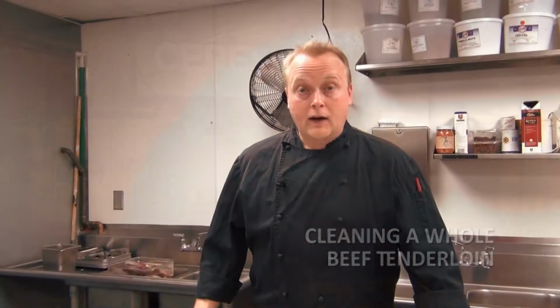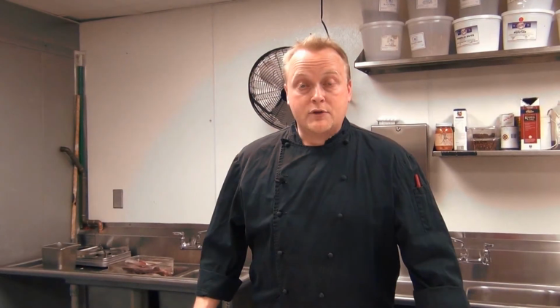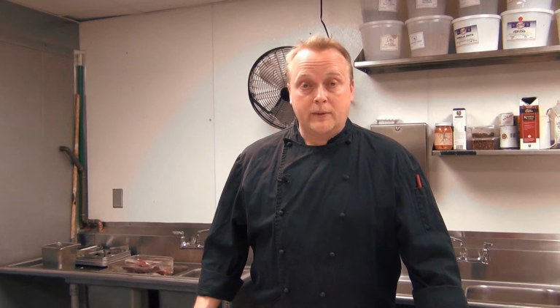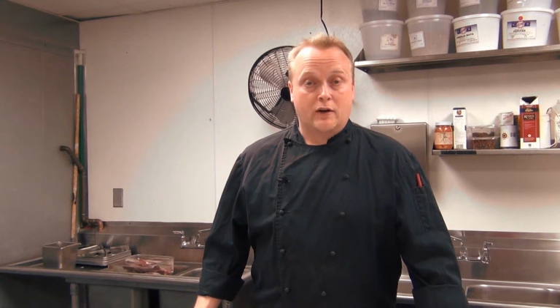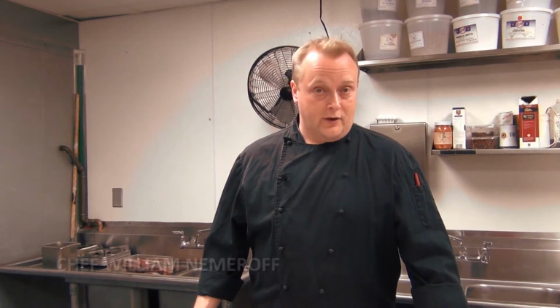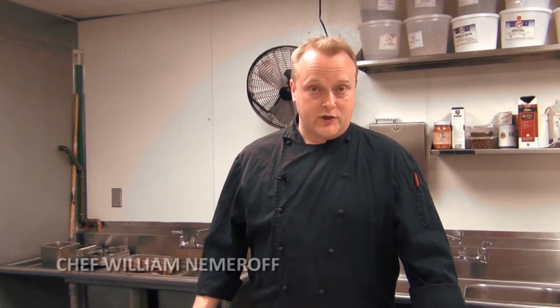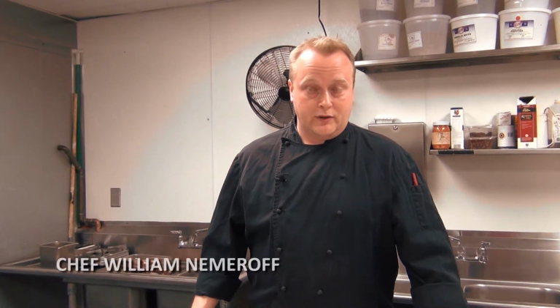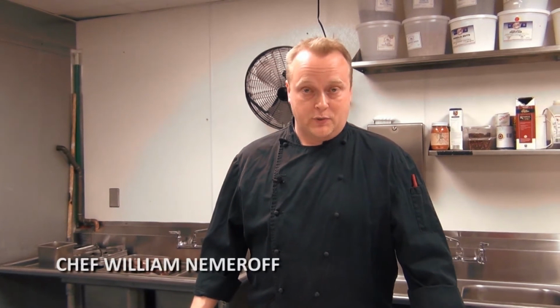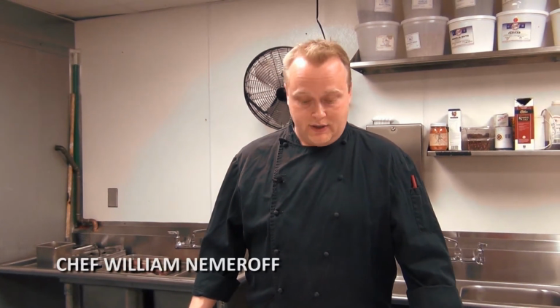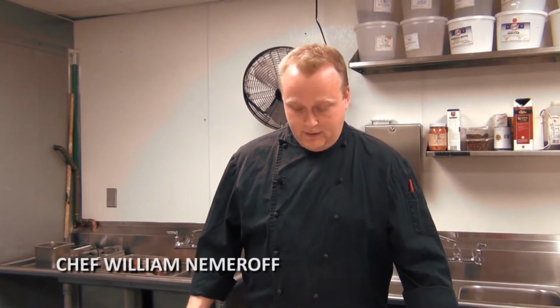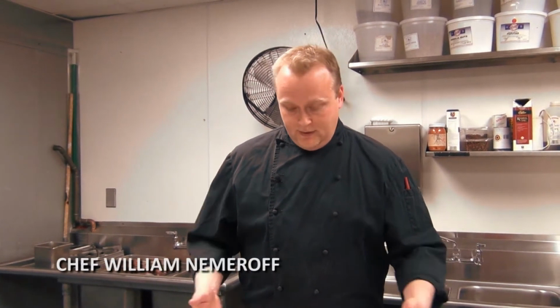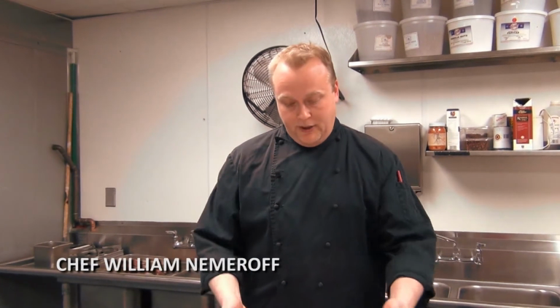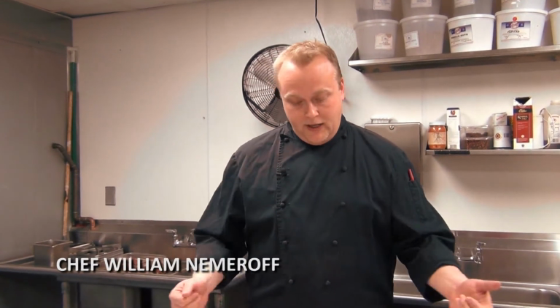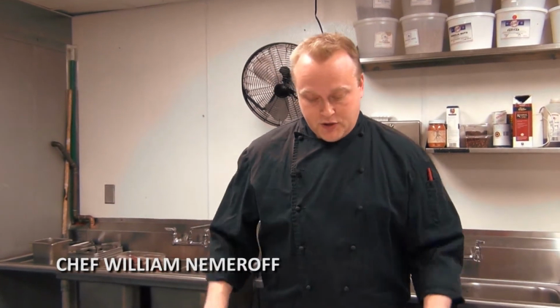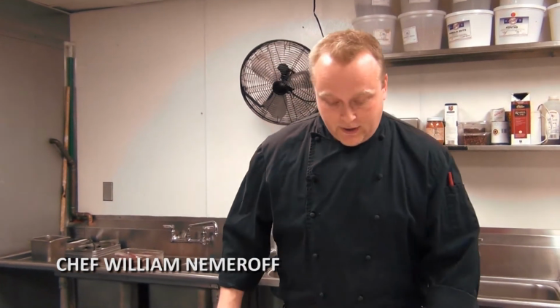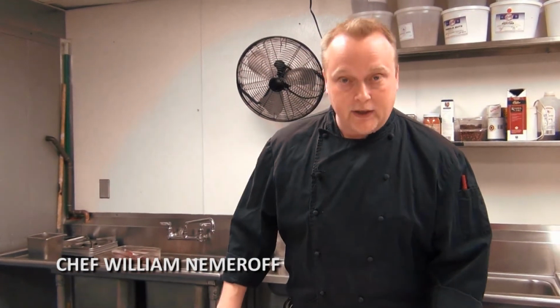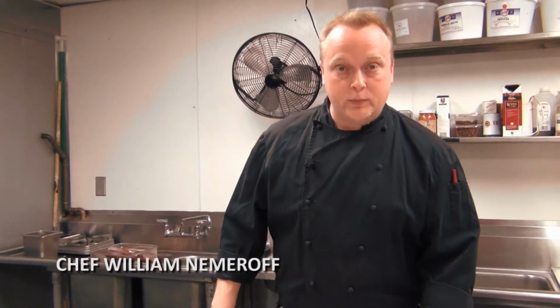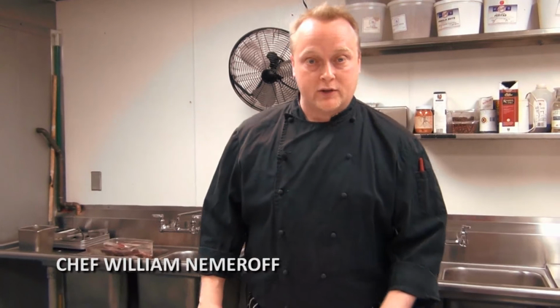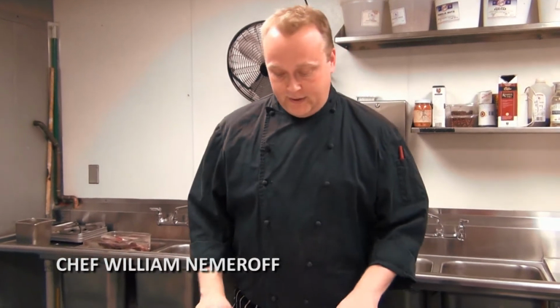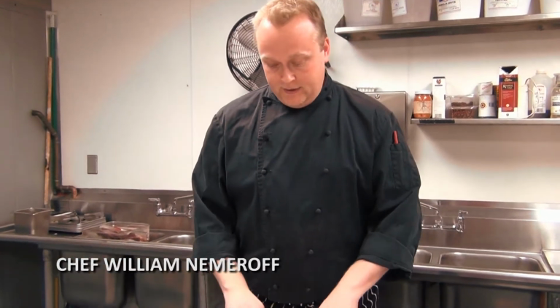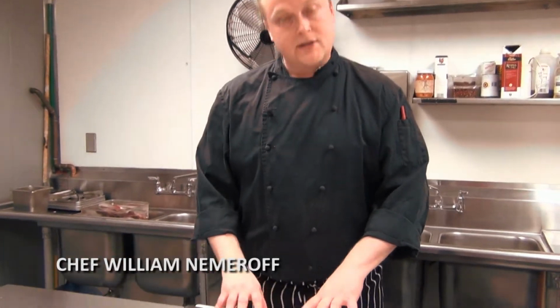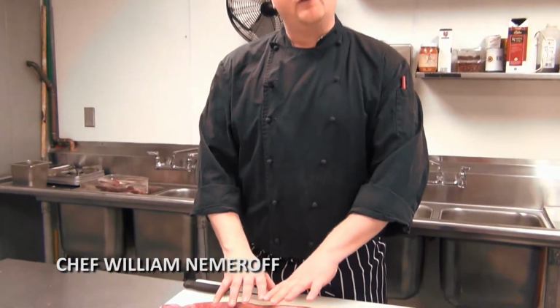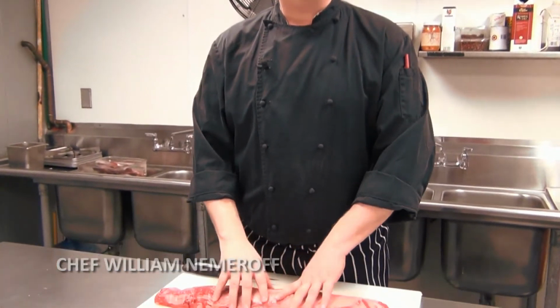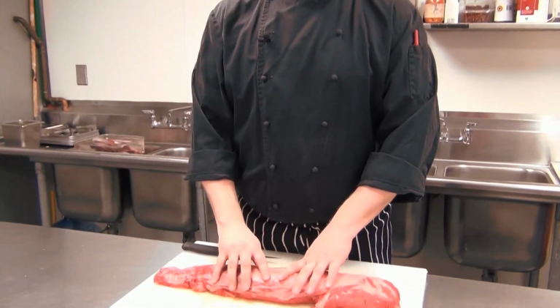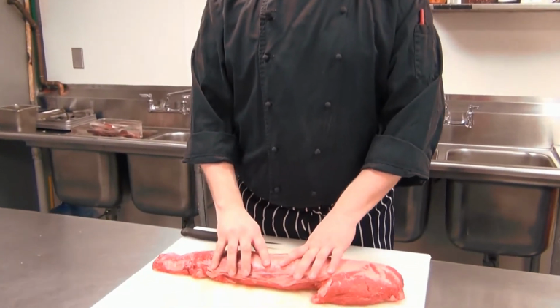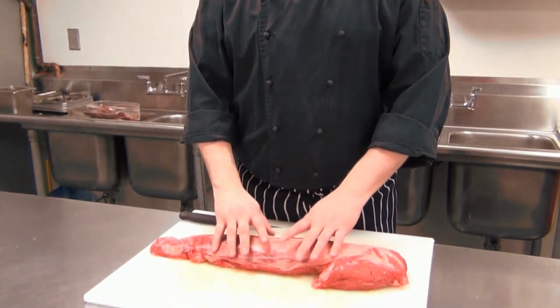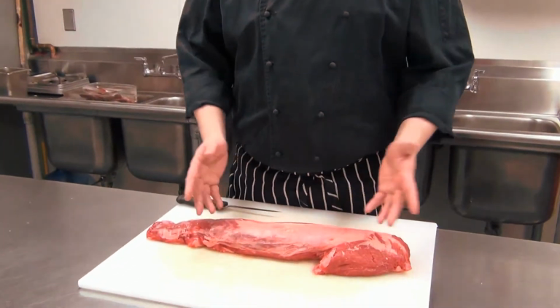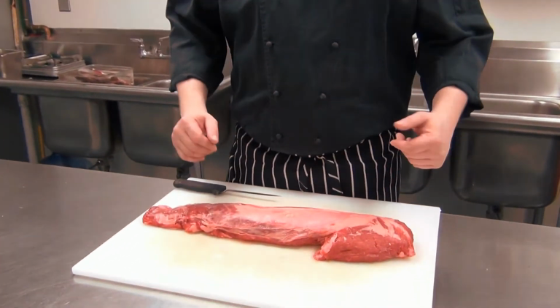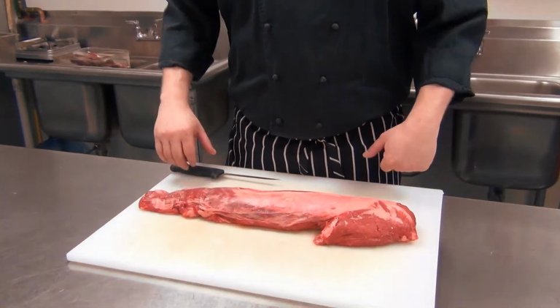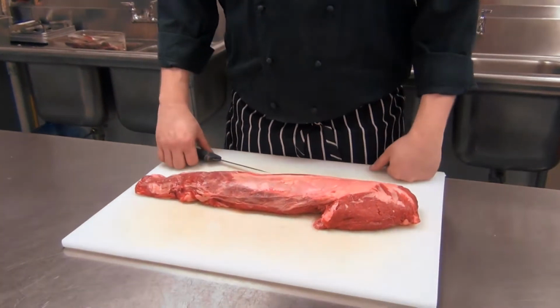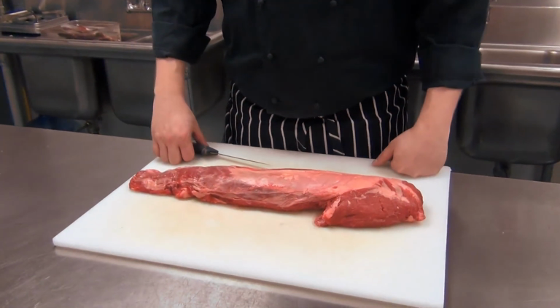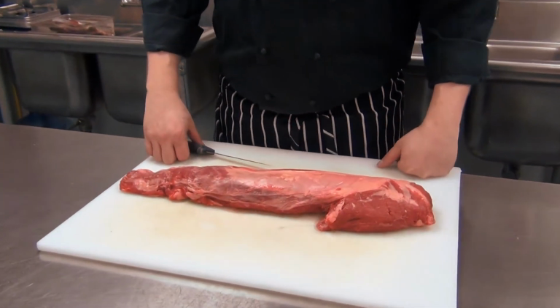Hi, I'm Chef William Nimeroff from Sierra's Bistro at the Beachwood Hotel, and I'm here today to show you how to clean a whole beef tenderloin. This is going to save you about 30% at the grocery store, and it's very simple if you know how to do it.